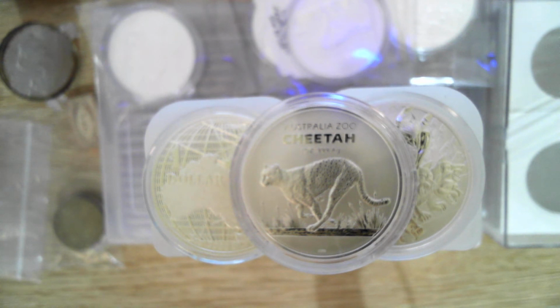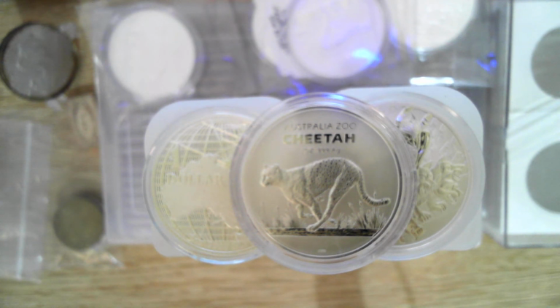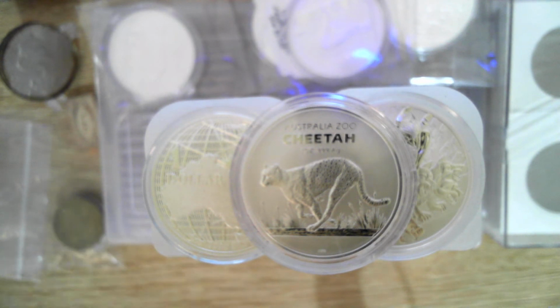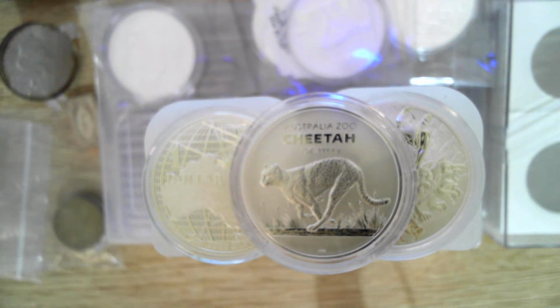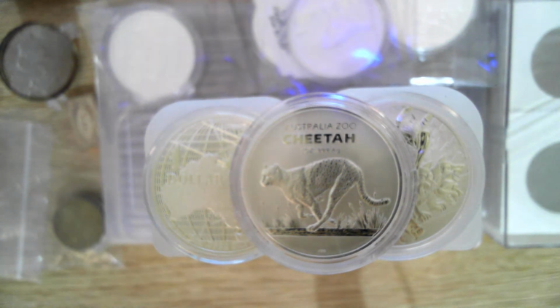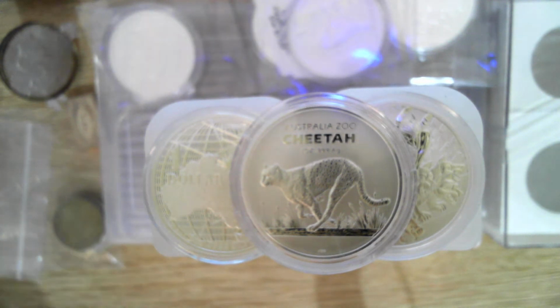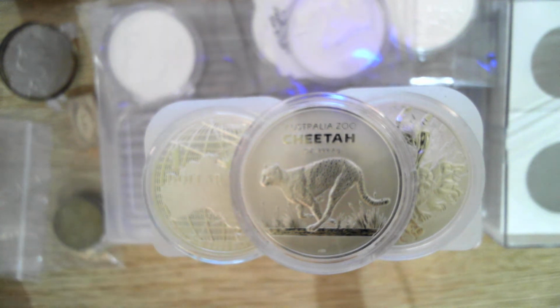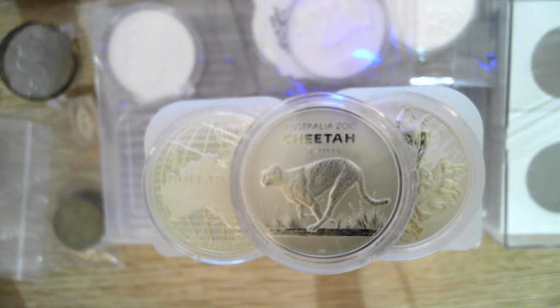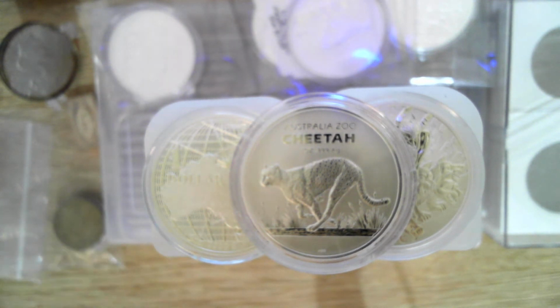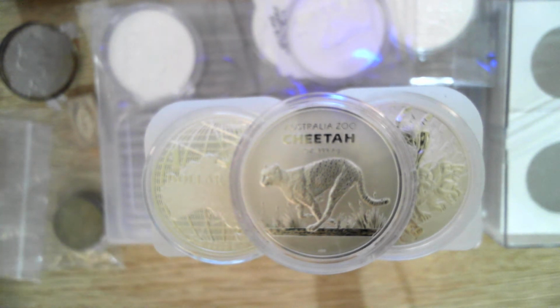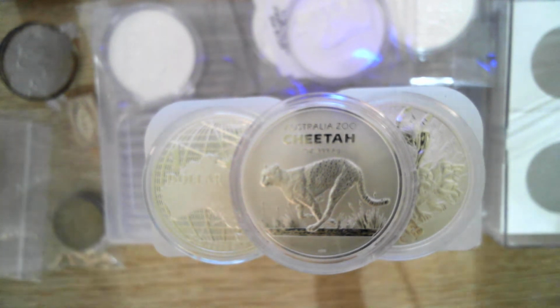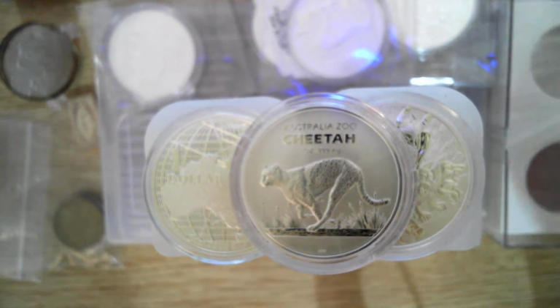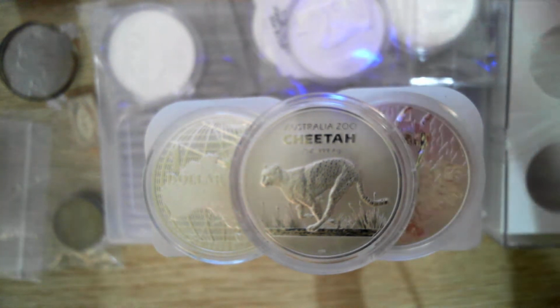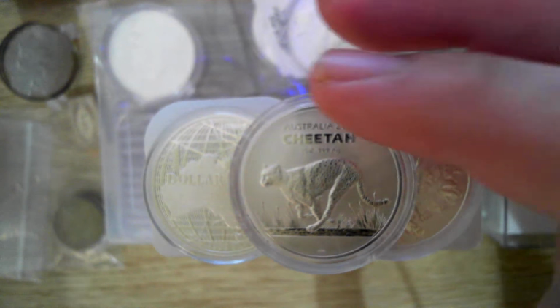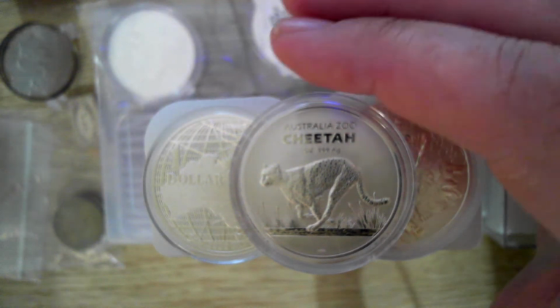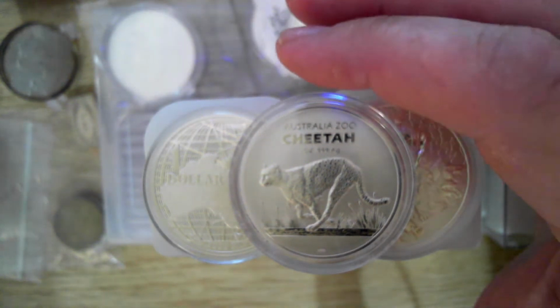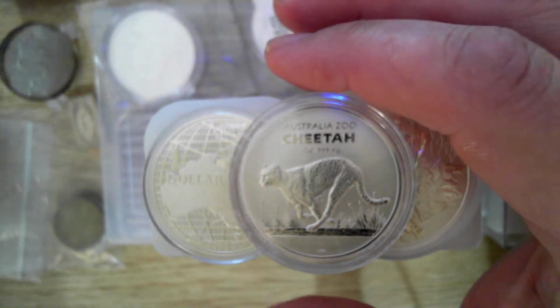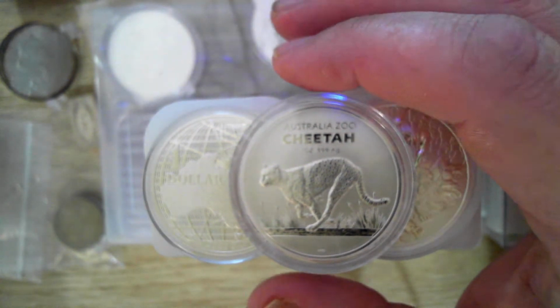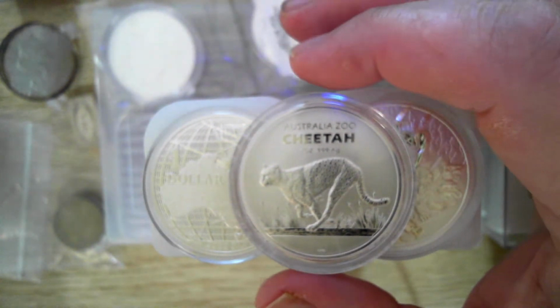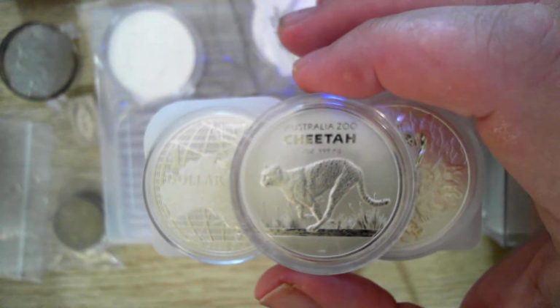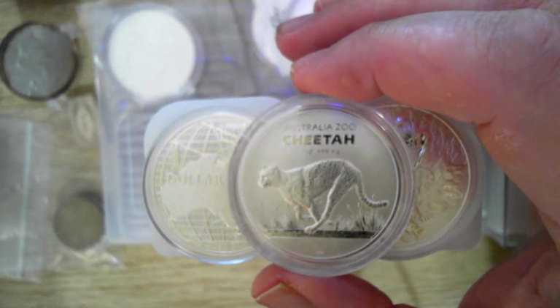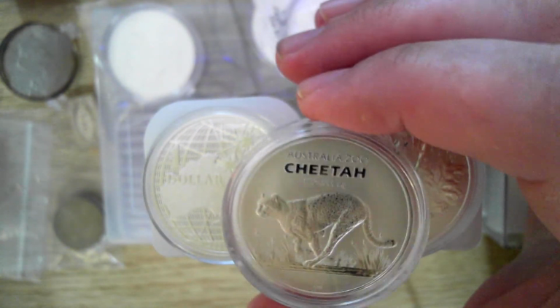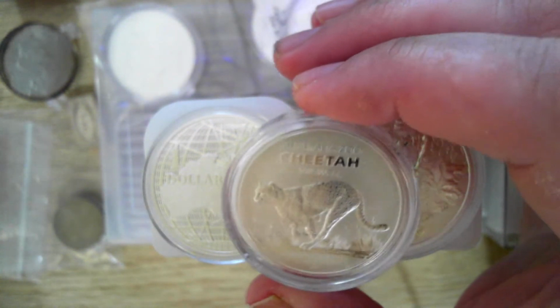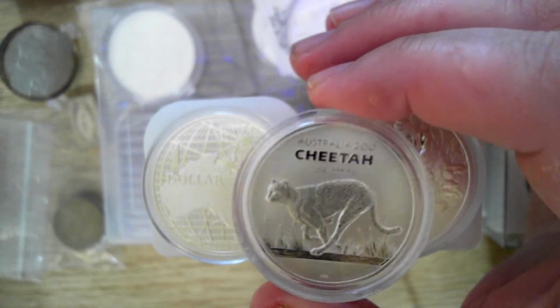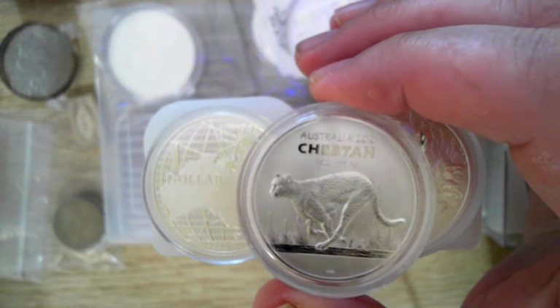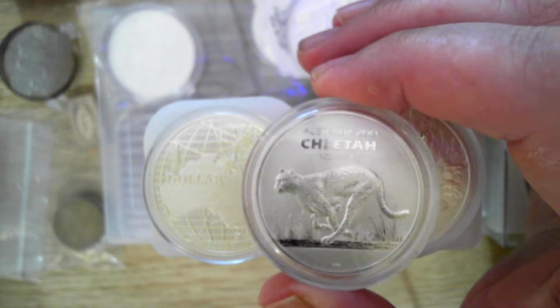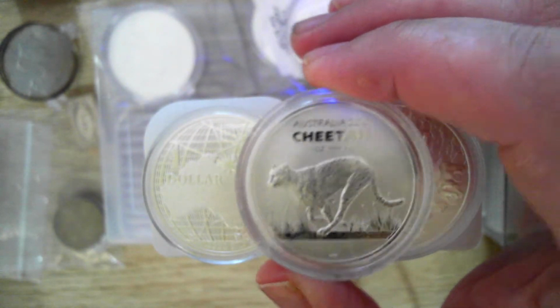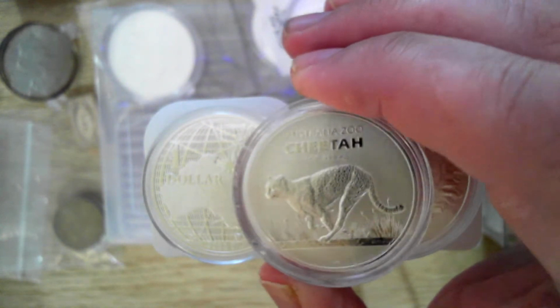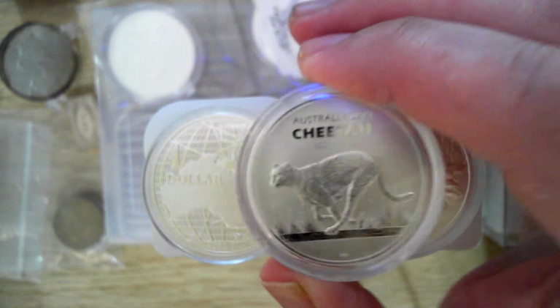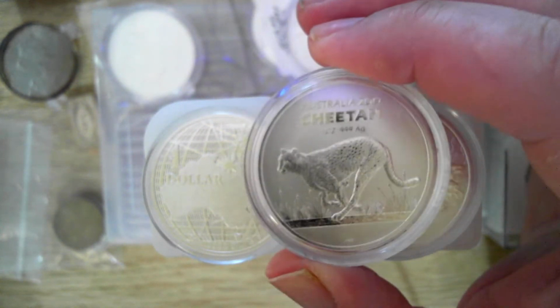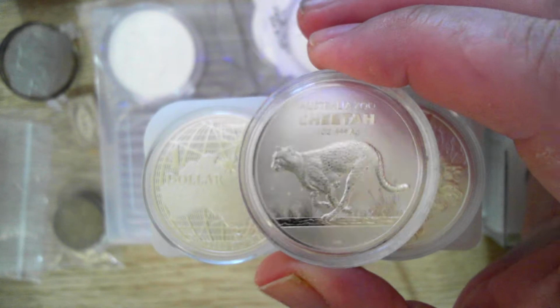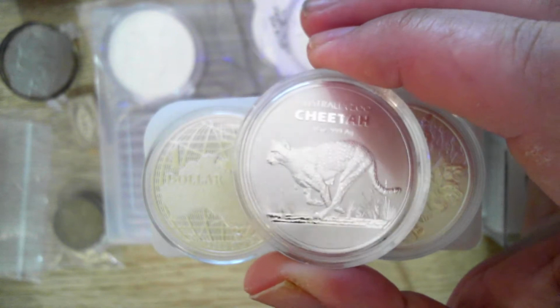The first one is the Cheetah — absolutely stunning coin. This is from the Royal Australian Mint. It's the second in the series, Australia Zoo.